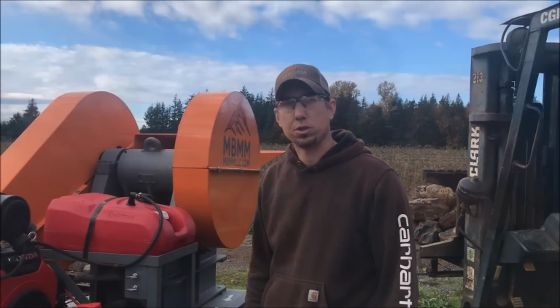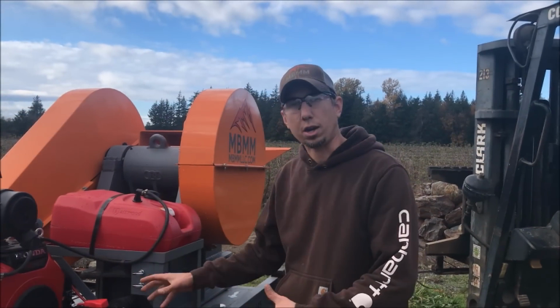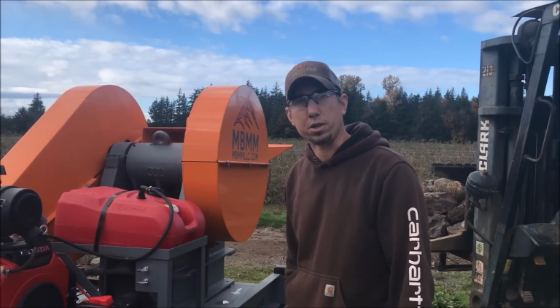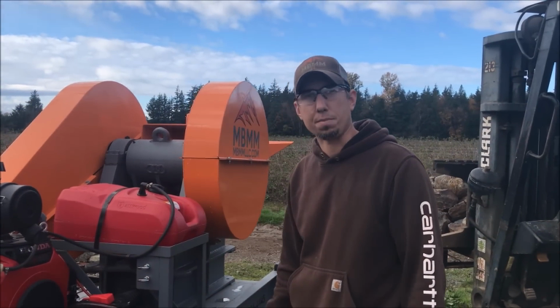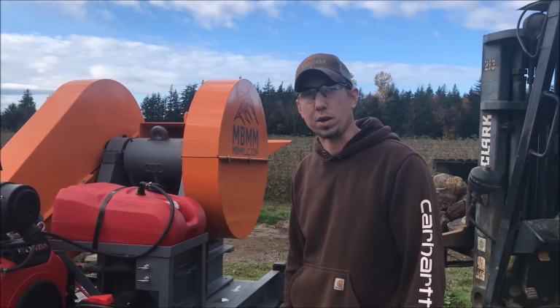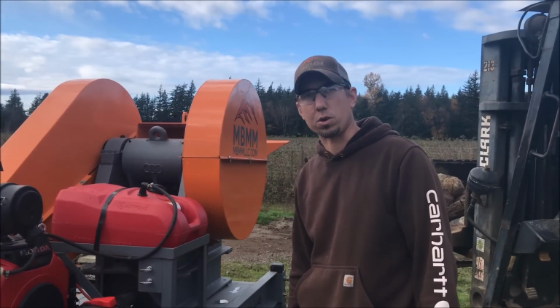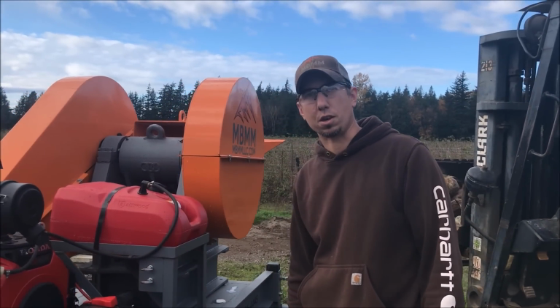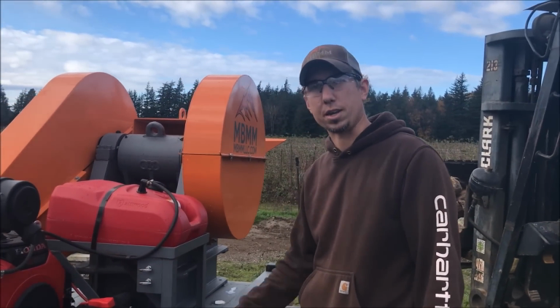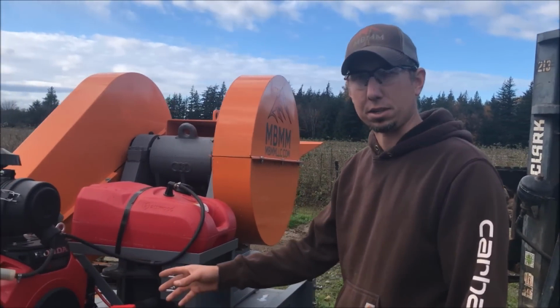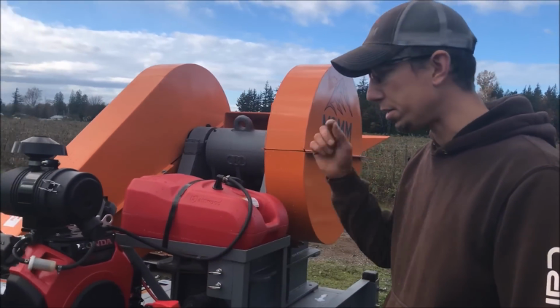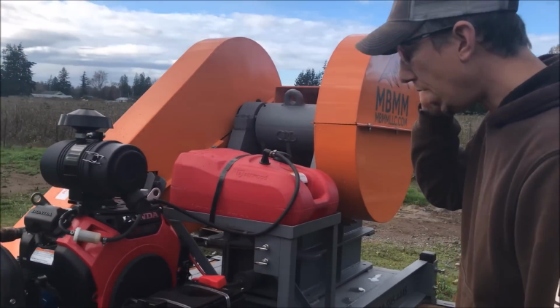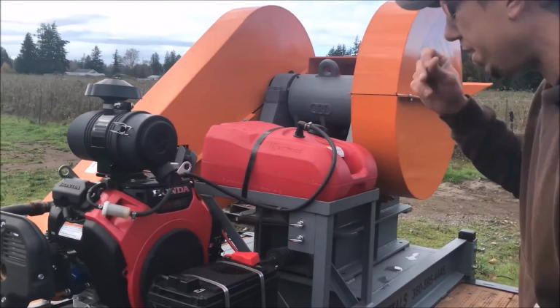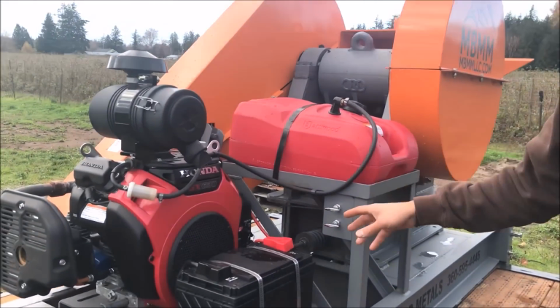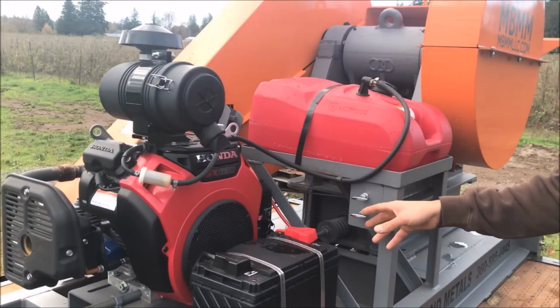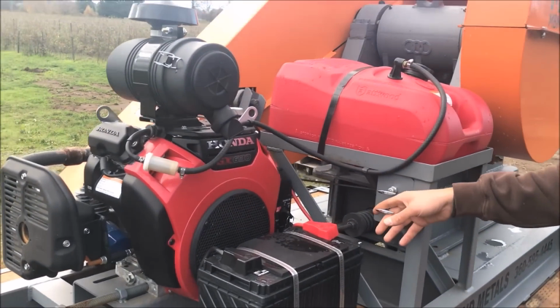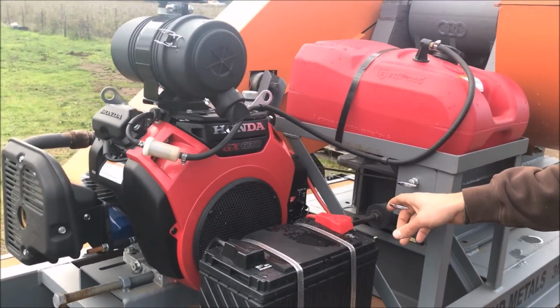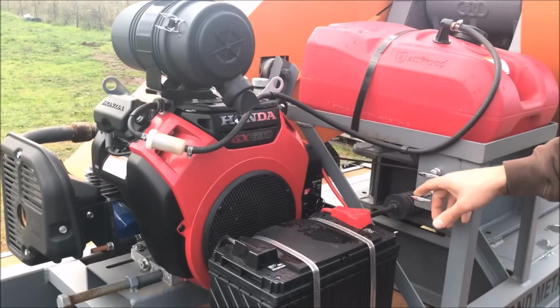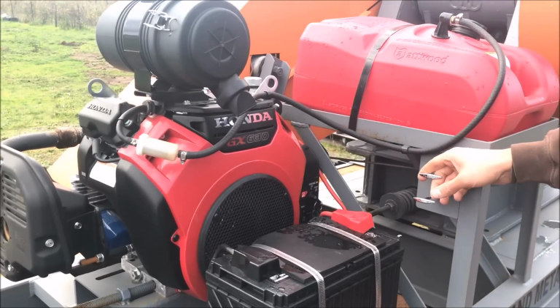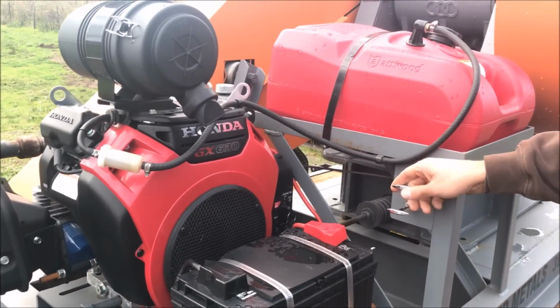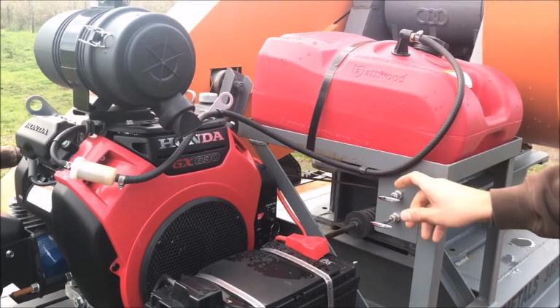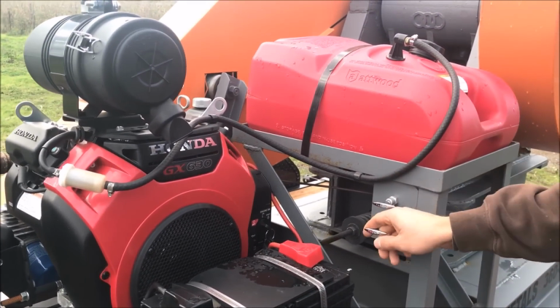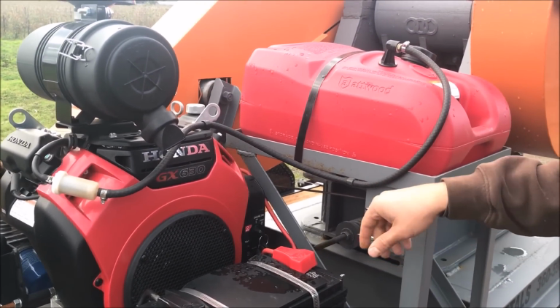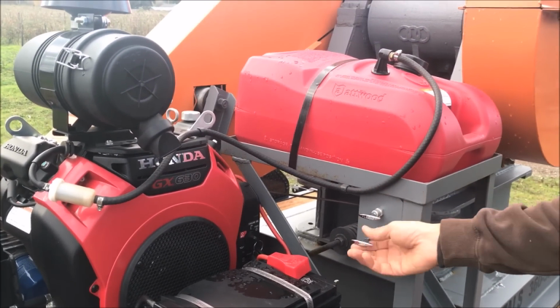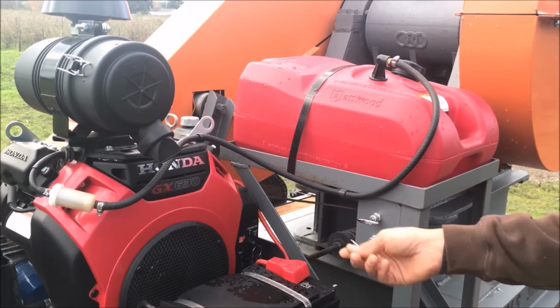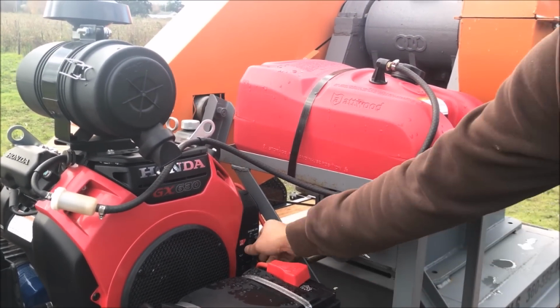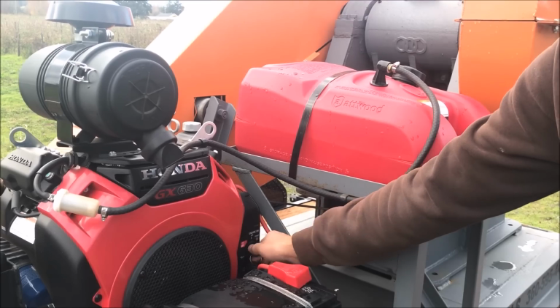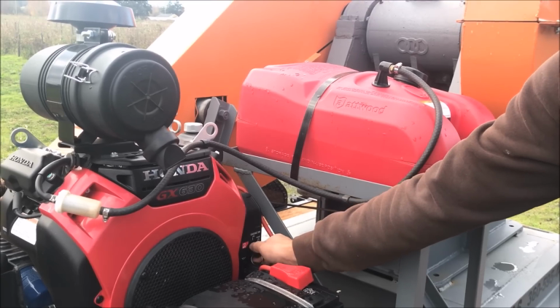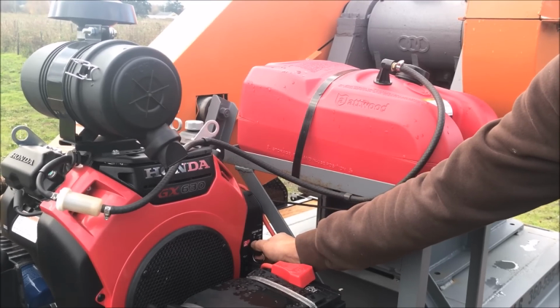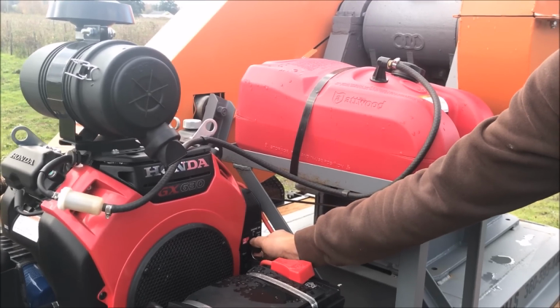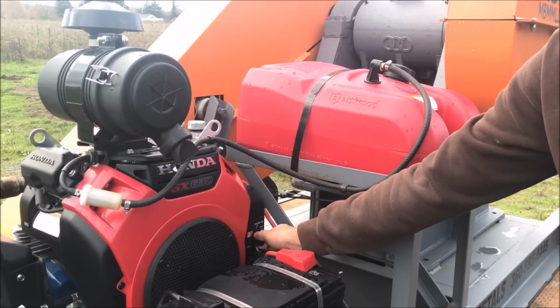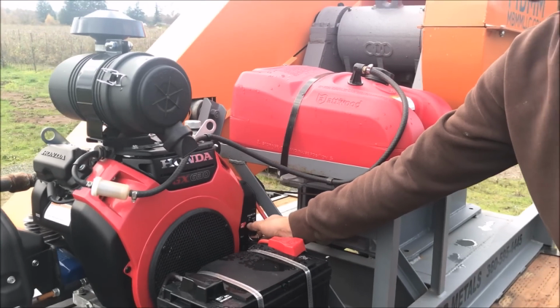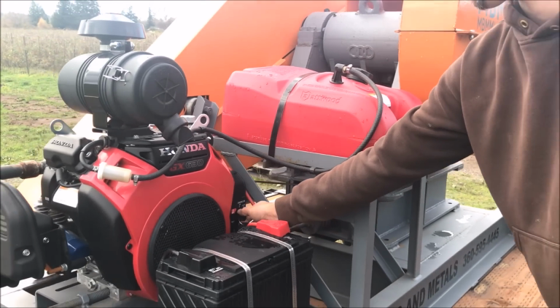This jaw crusher is run by a 21 horsepower Honda gasoline engine, and to start it it's real easy. You have the choke and you have the throttle. So you pull the choke out and turn the key to start.